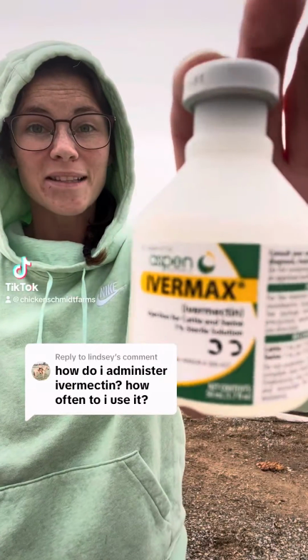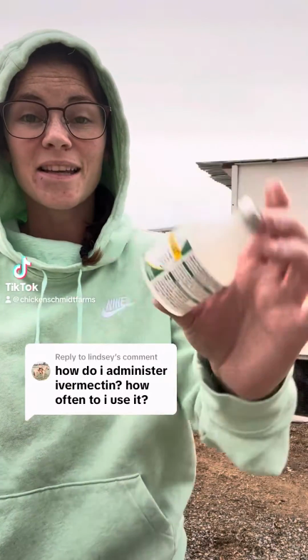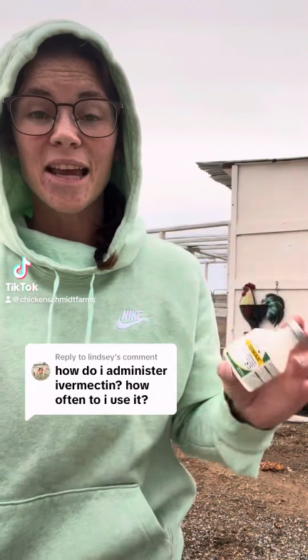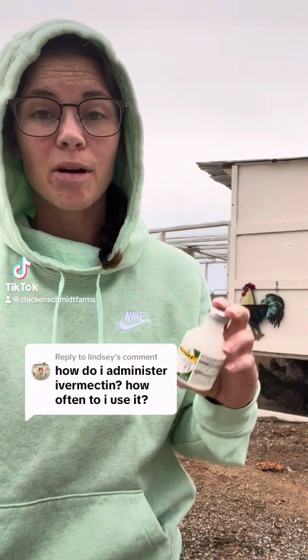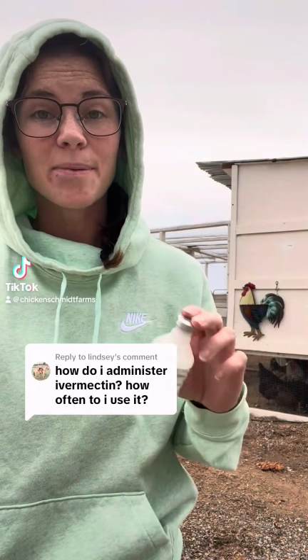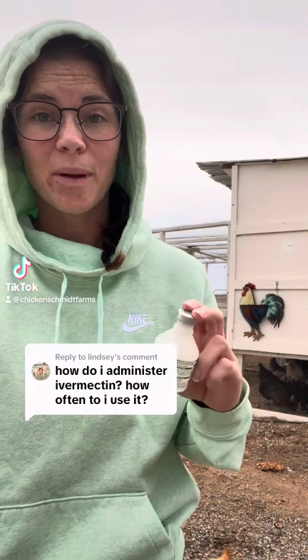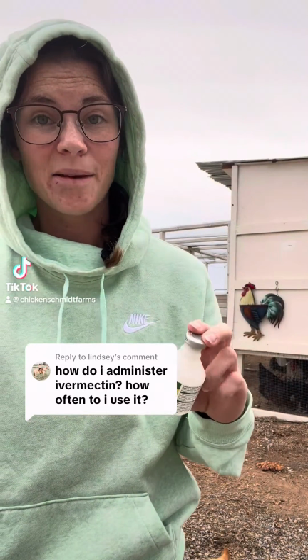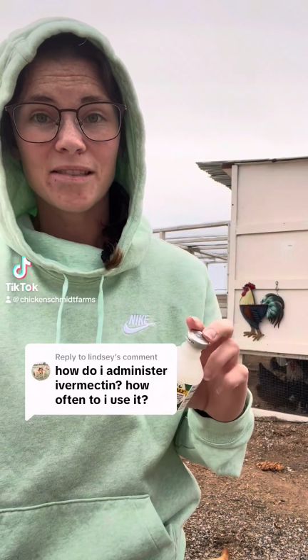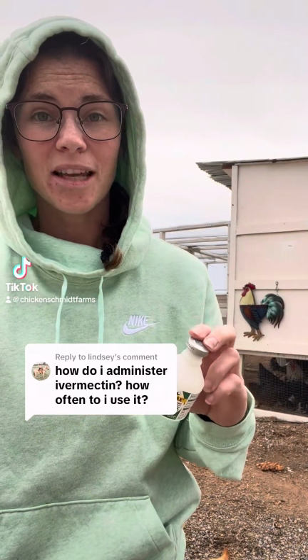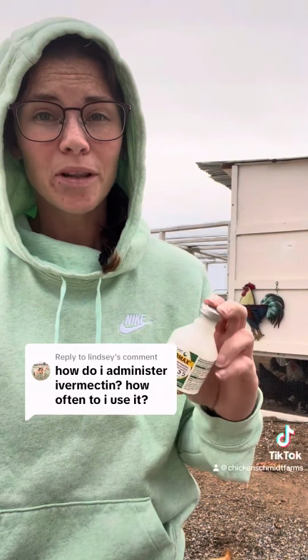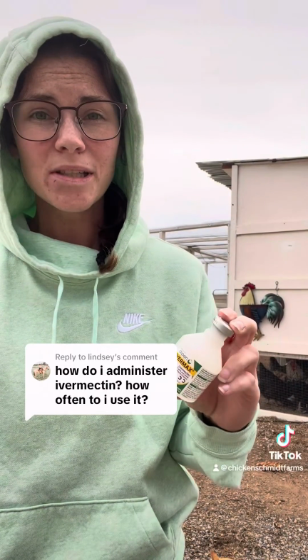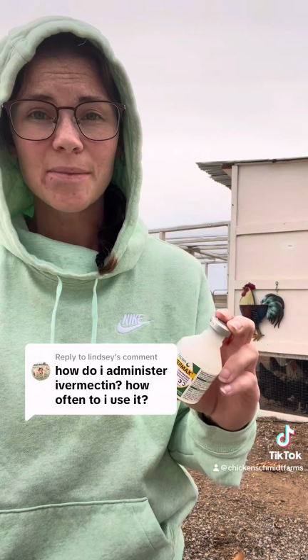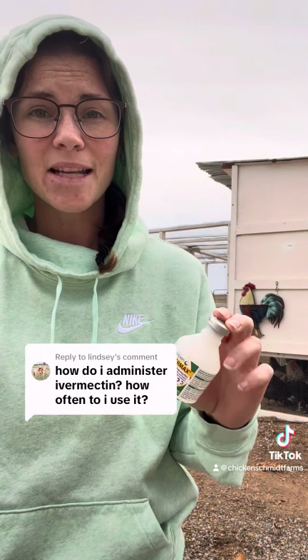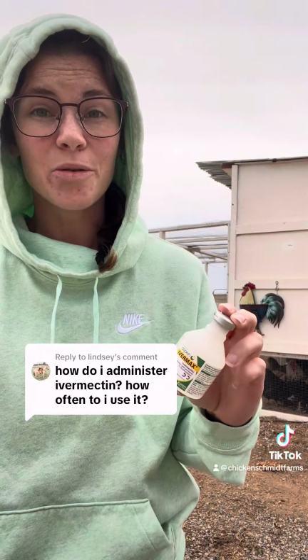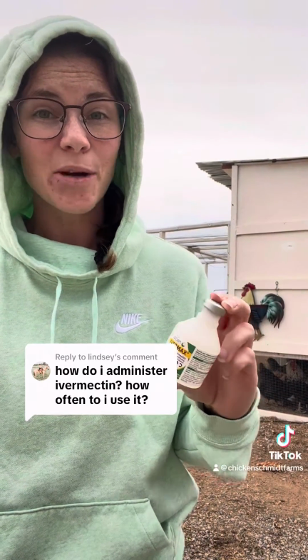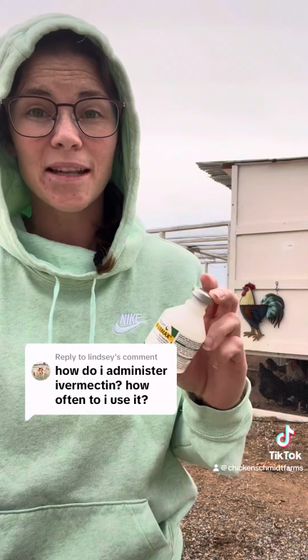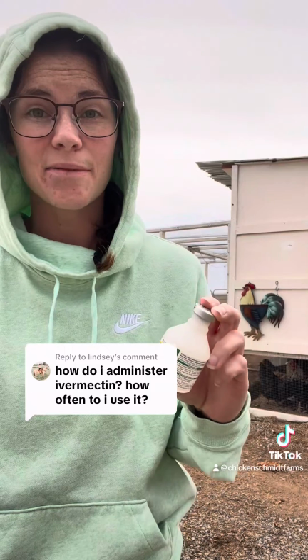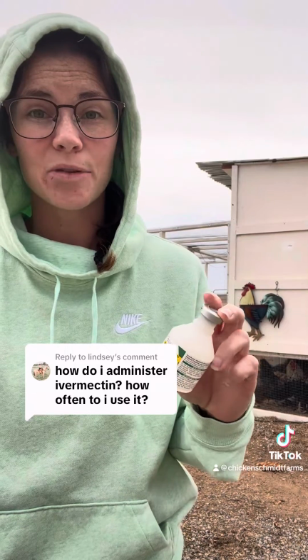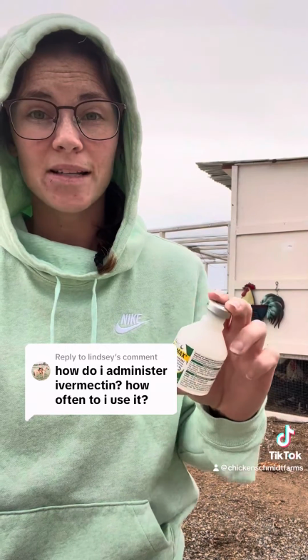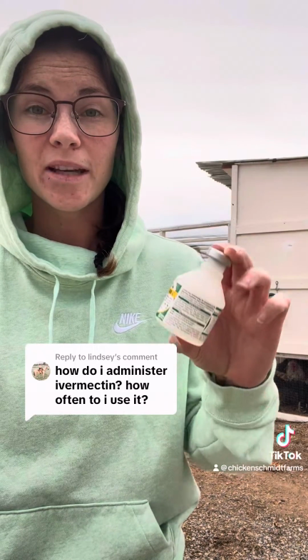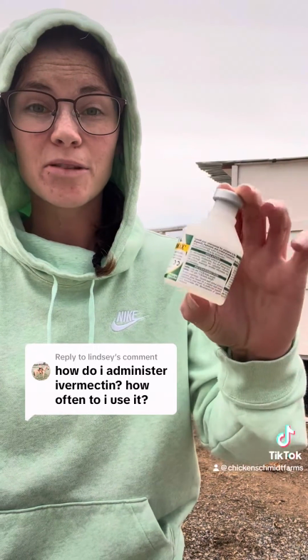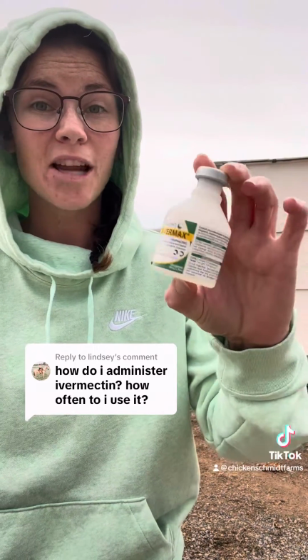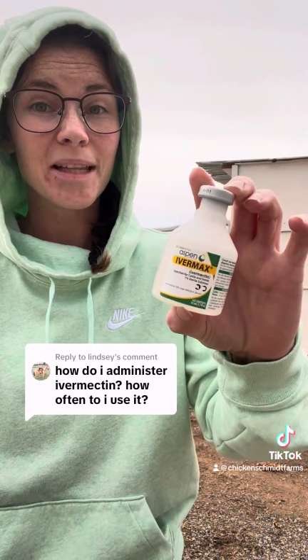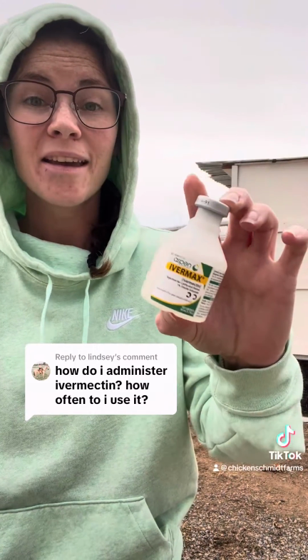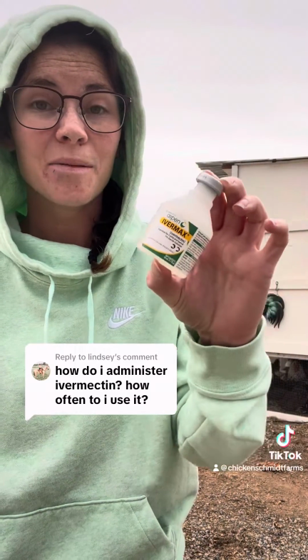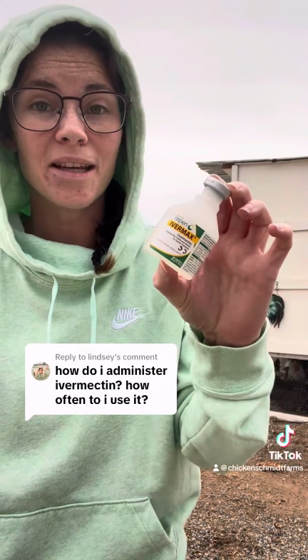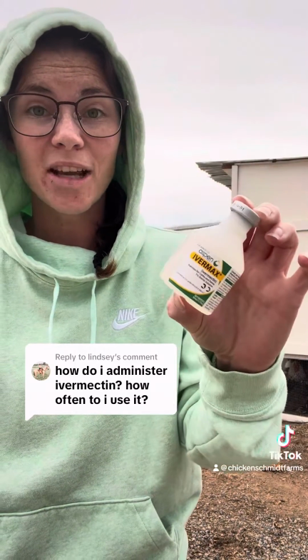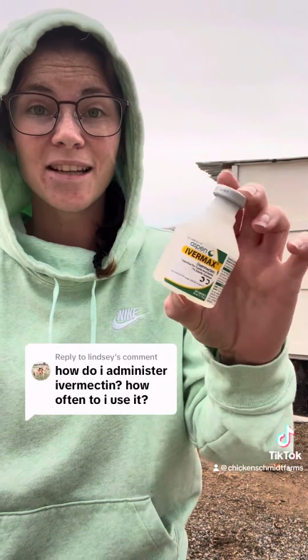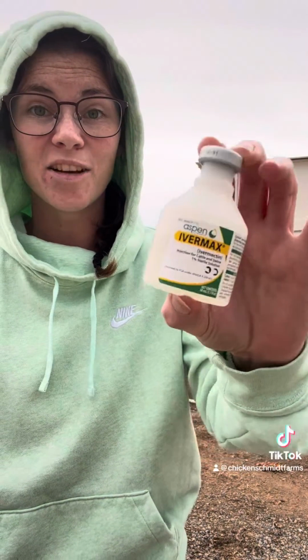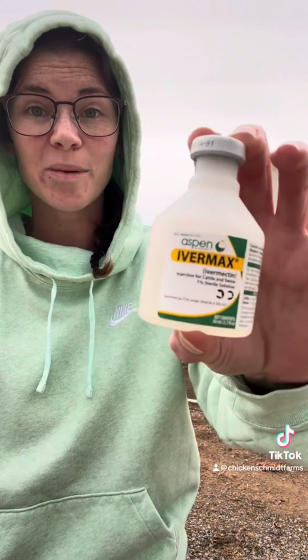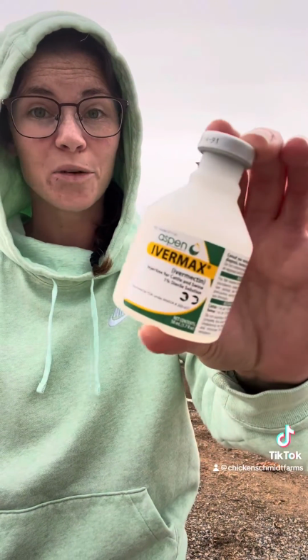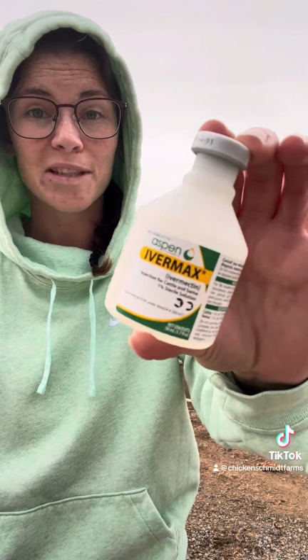Ivermectin is a broad-spectrum antiparasitic, and one of the coolest things about it is that you can dose it in several different ways. It can be used topically, it can be injected, and it can also be given orally.